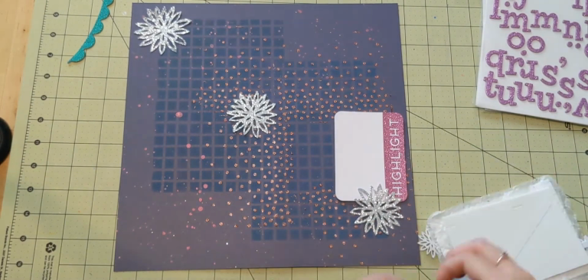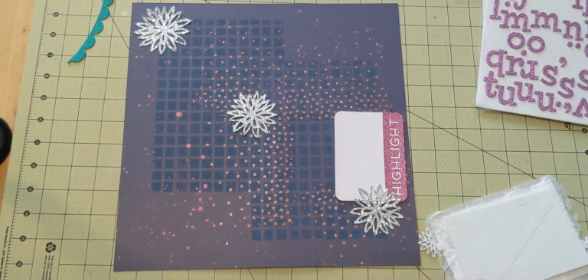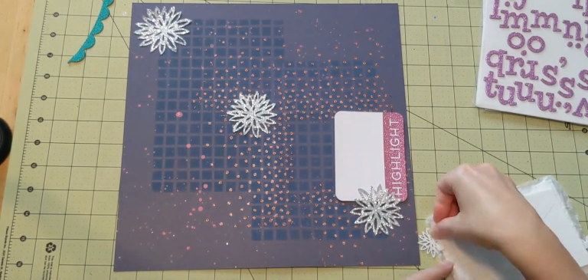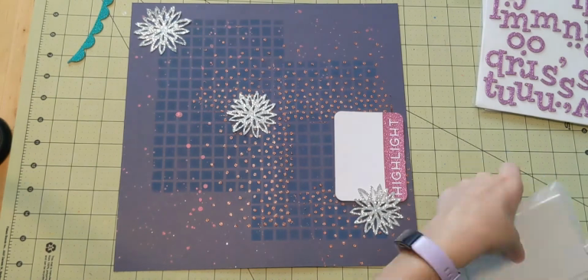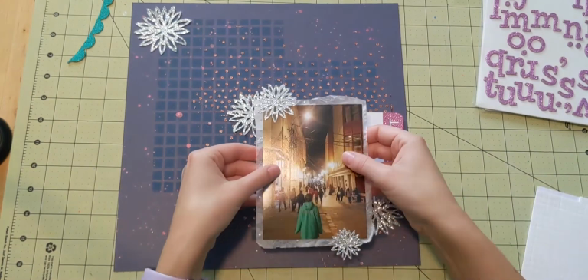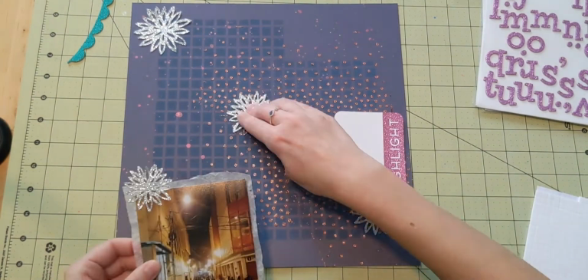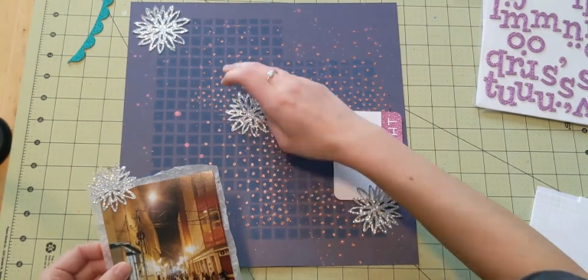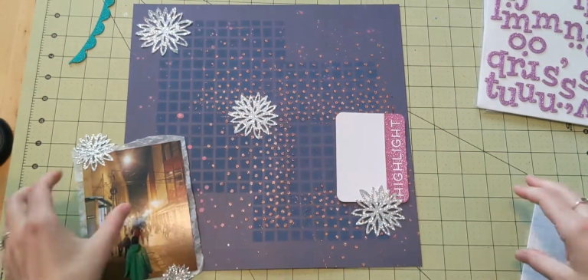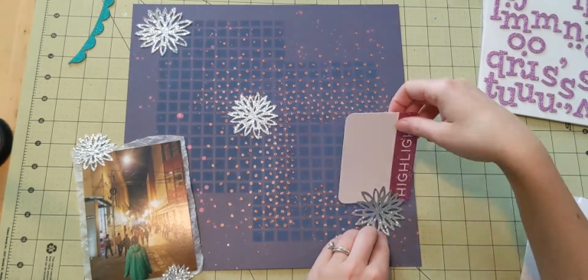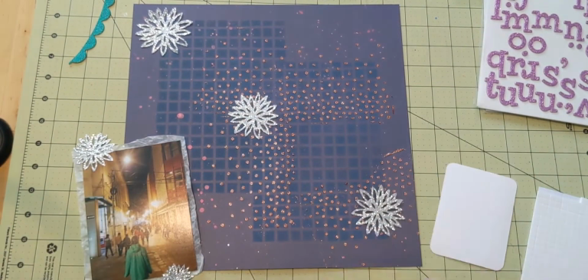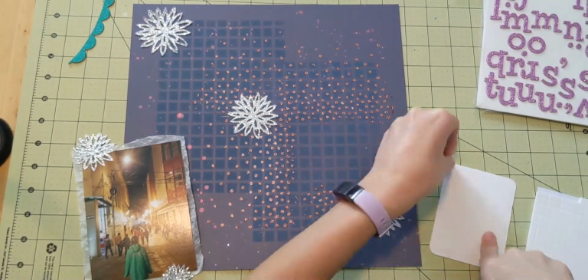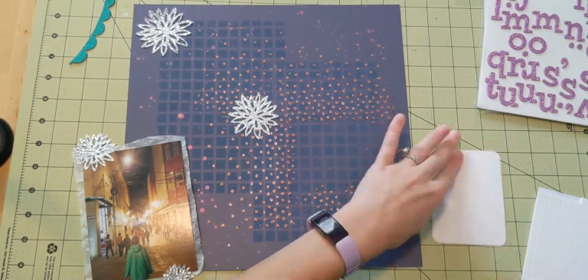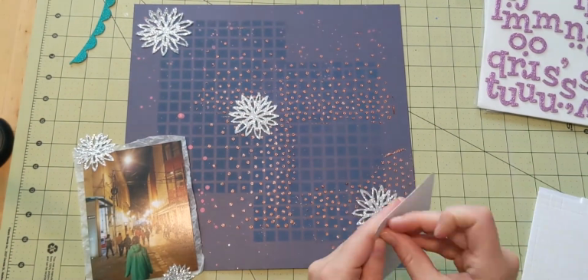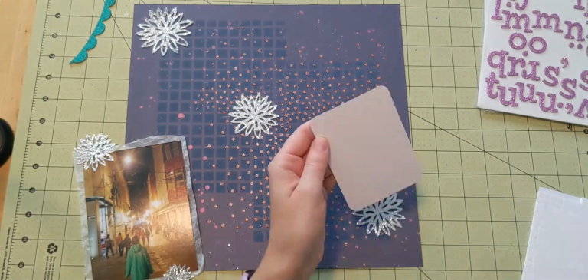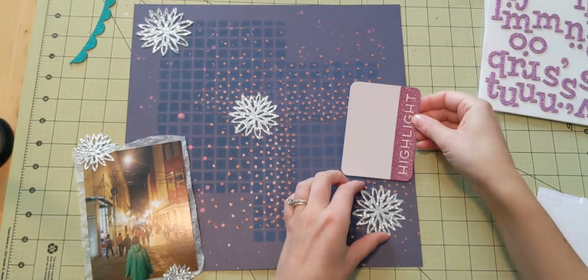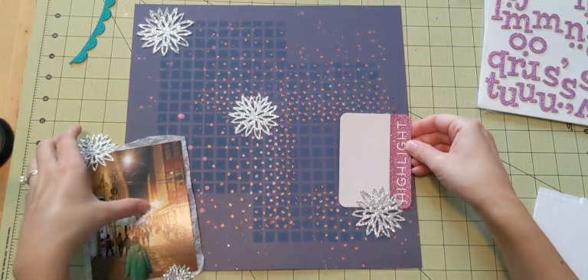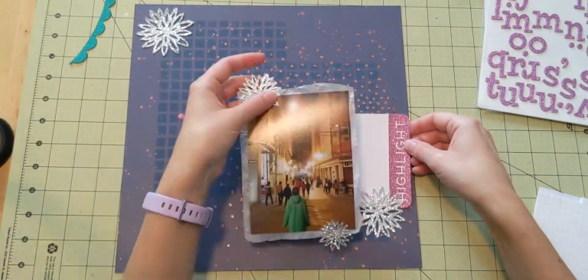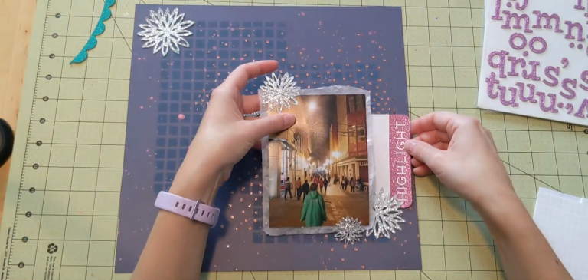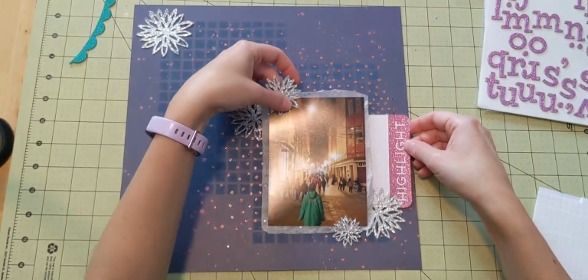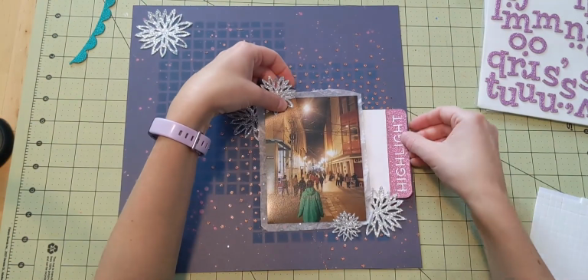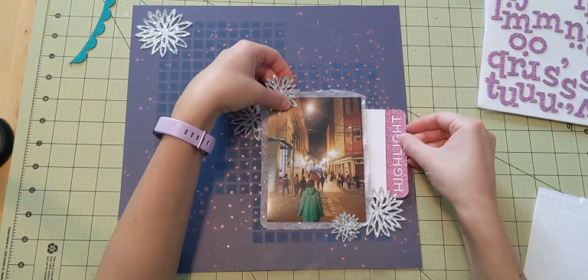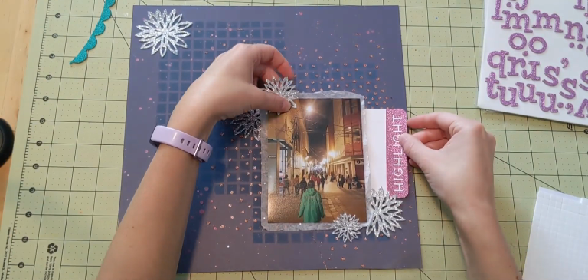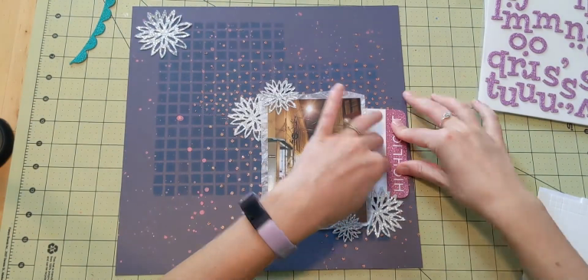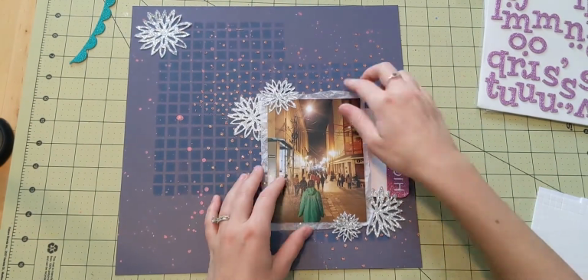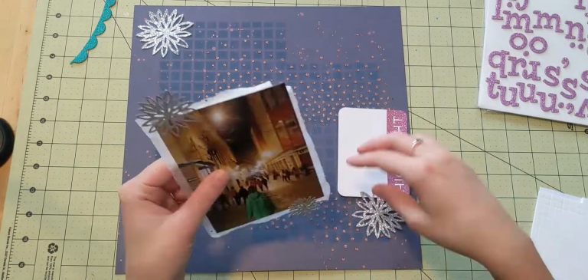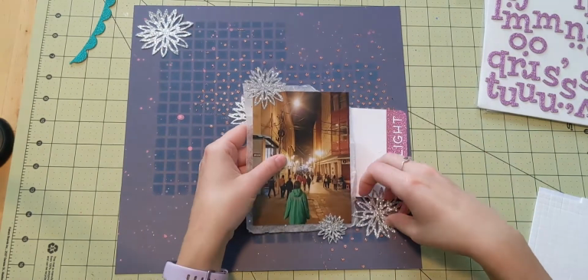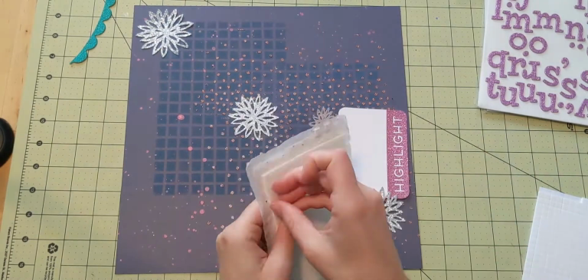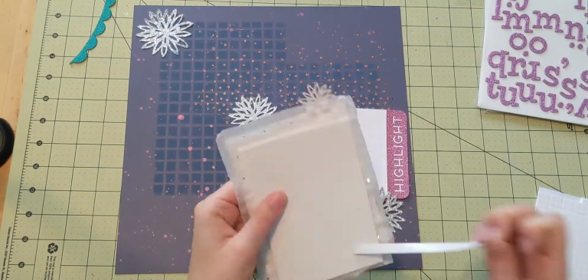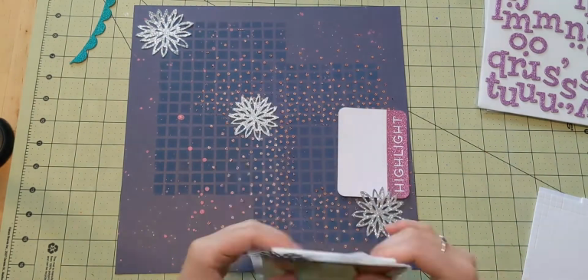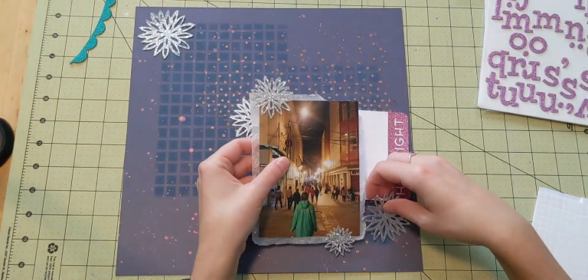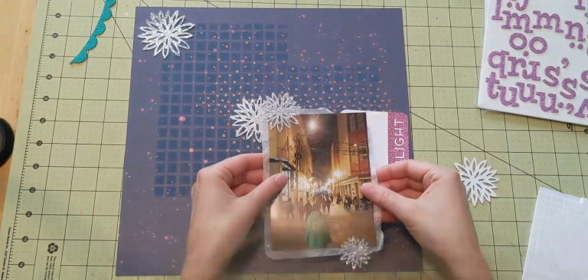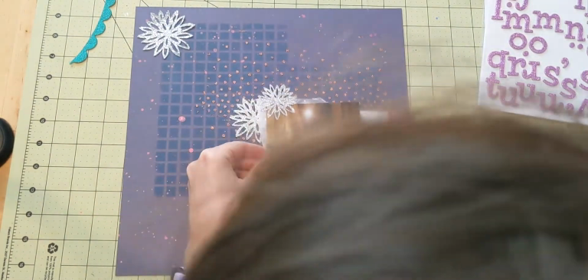I'm using a little bit of adhesive and craft foam to pop up my photo, and also little foam squares to make sure there's a little support even behind the stickers and everything.